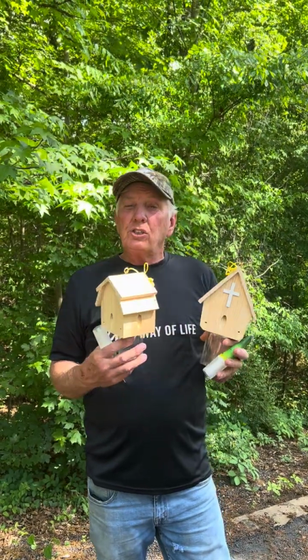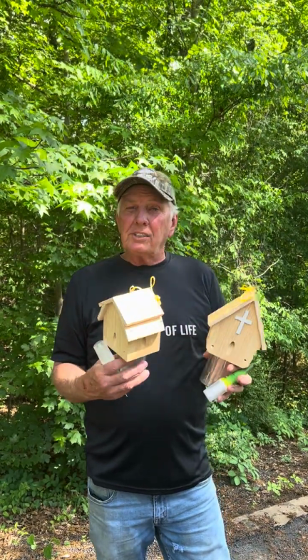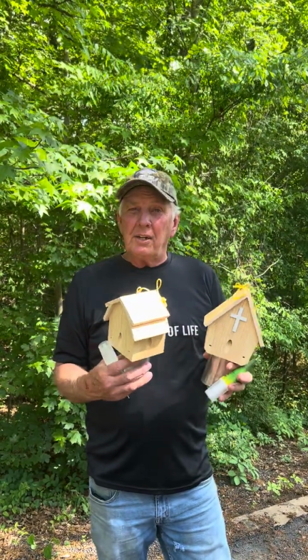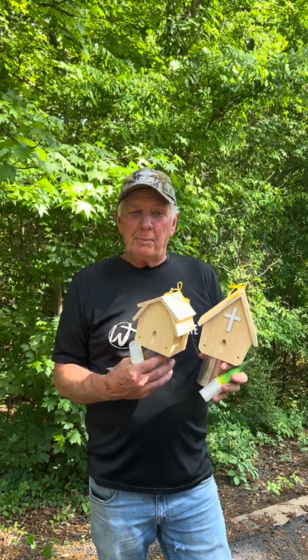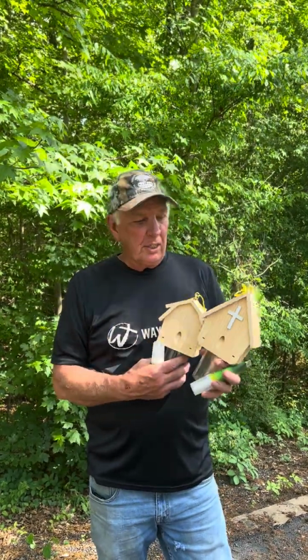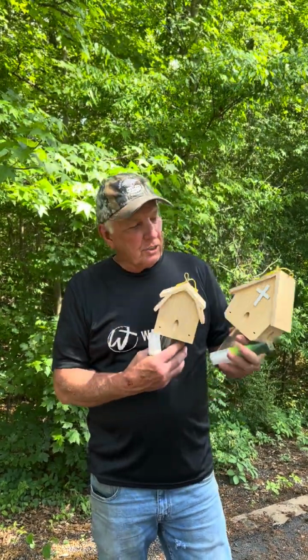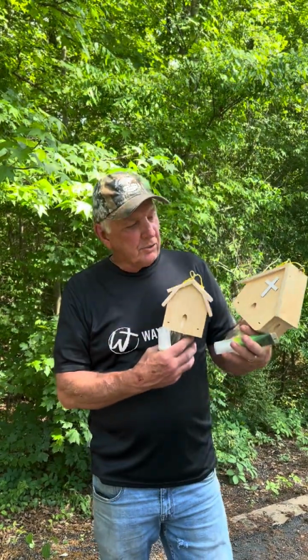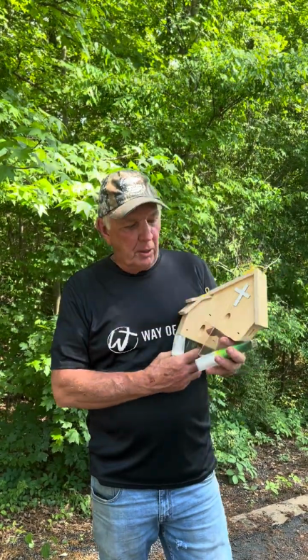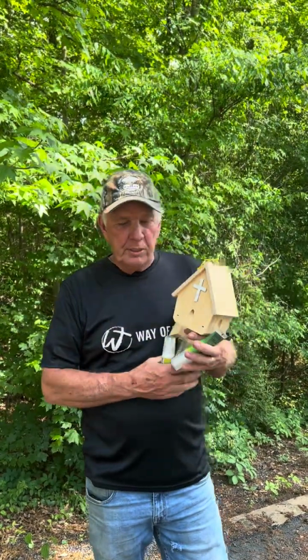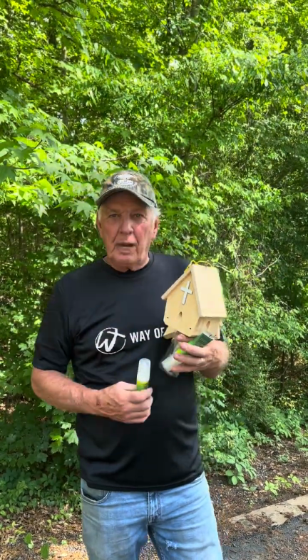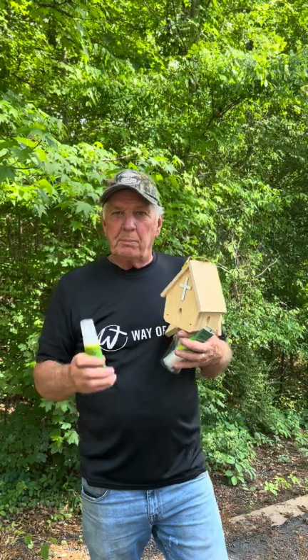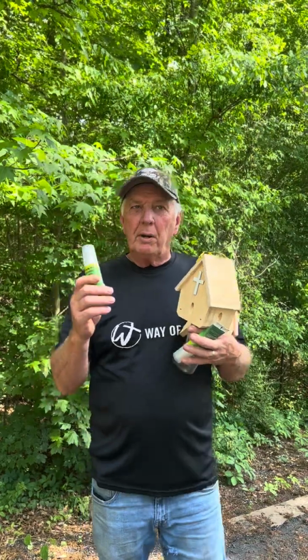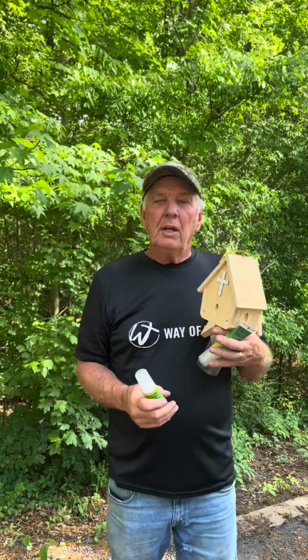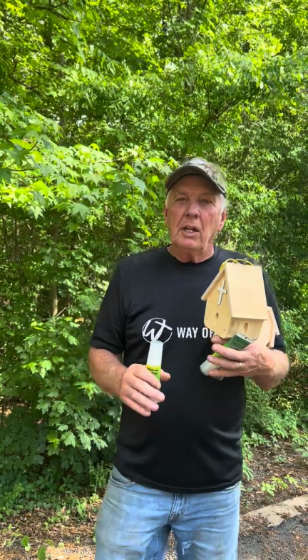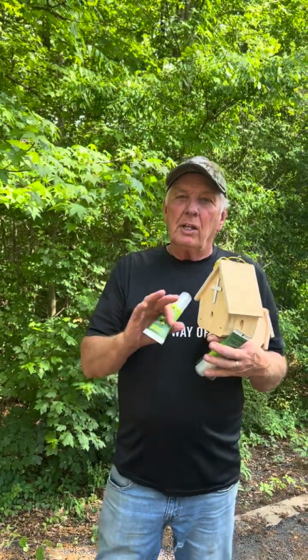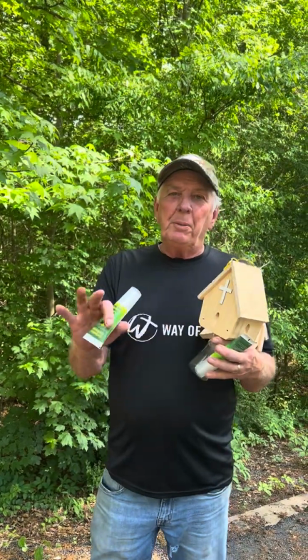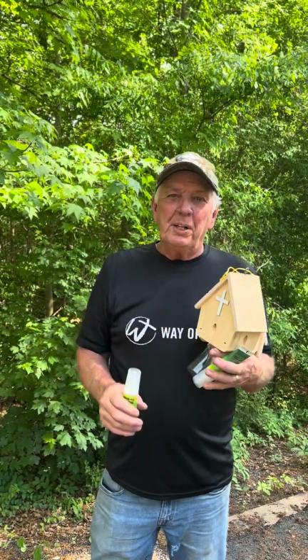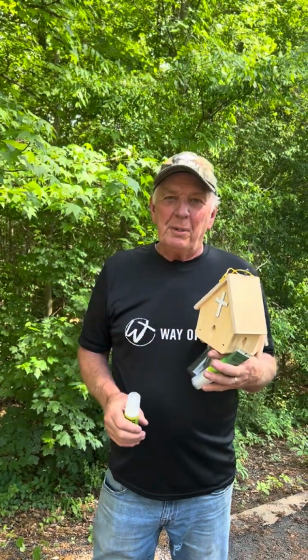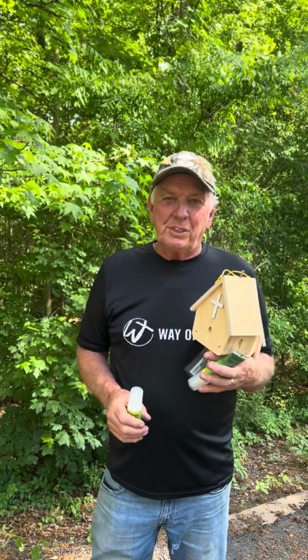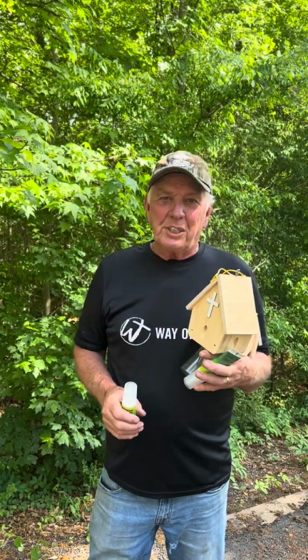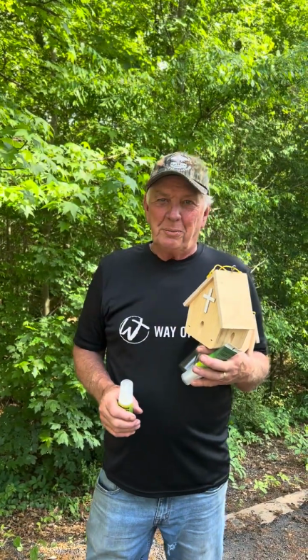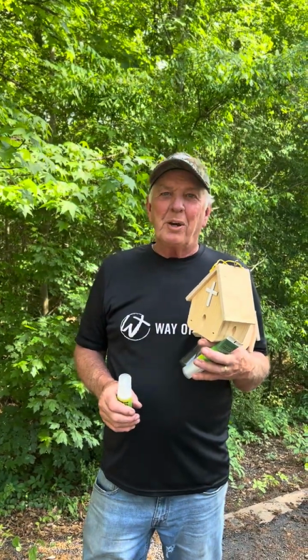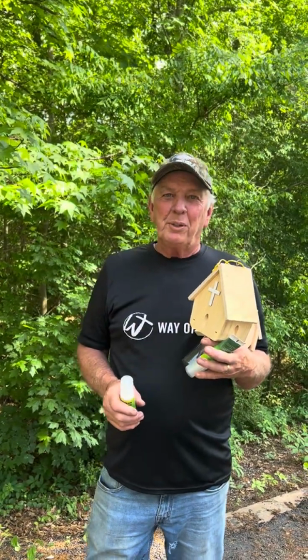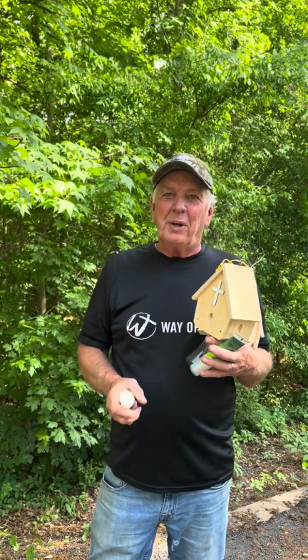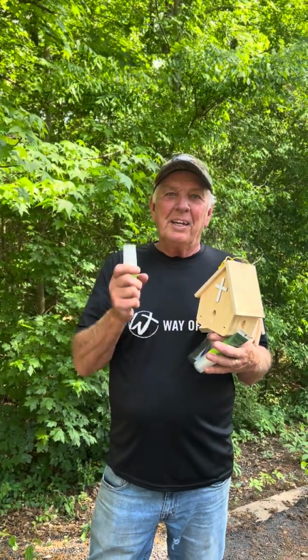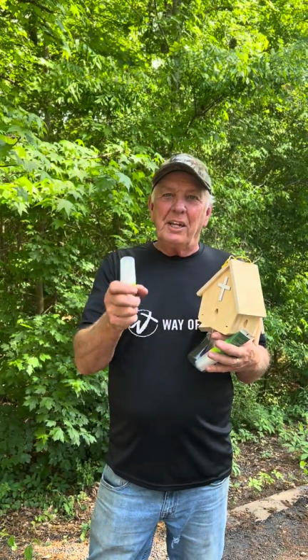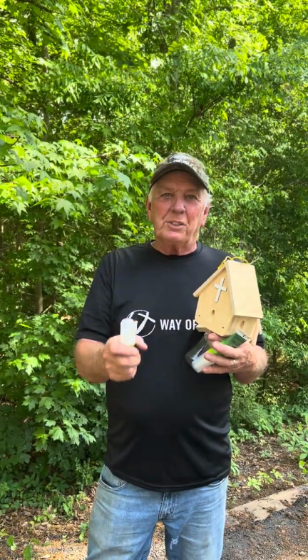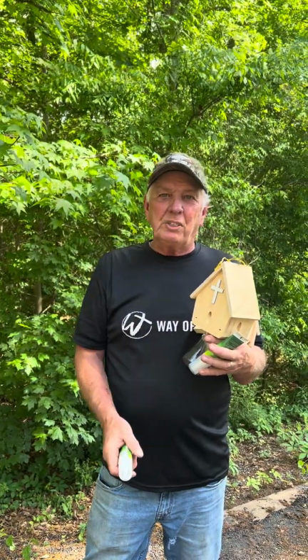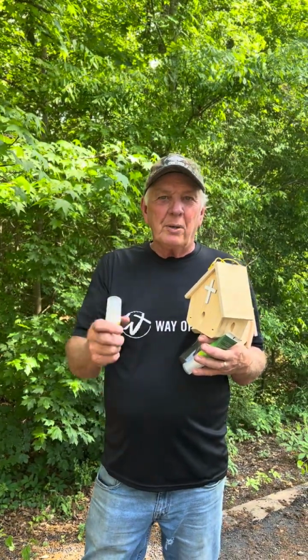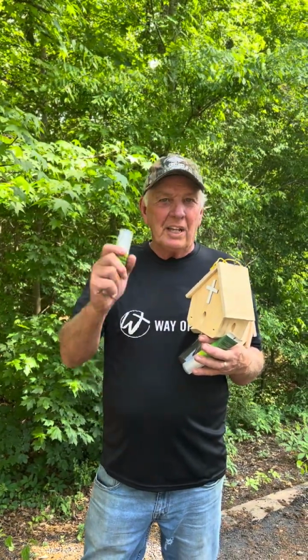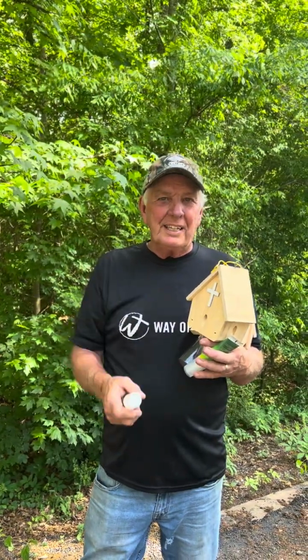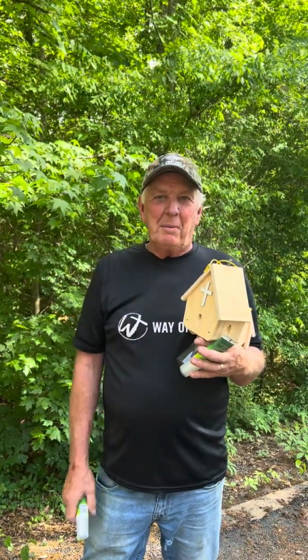Check us out on Amazon. Get yourself some carpenter bee traps and some bee butter — the carpenter bee elimination system. It'll work for you great. Thank you so much. I'll put the link in the comments.